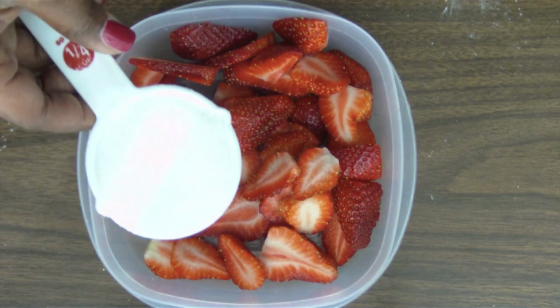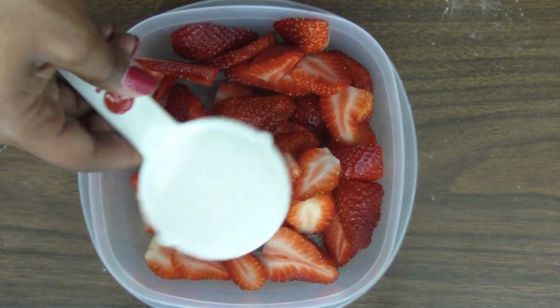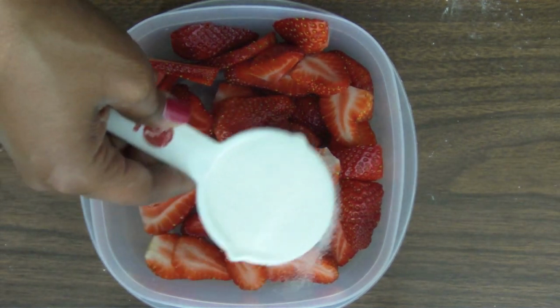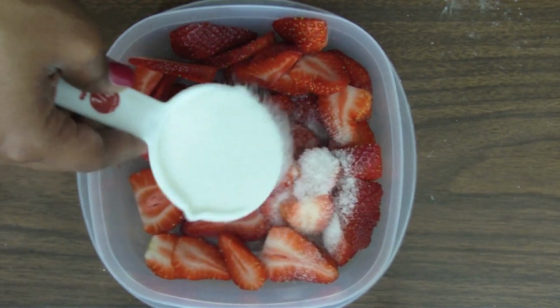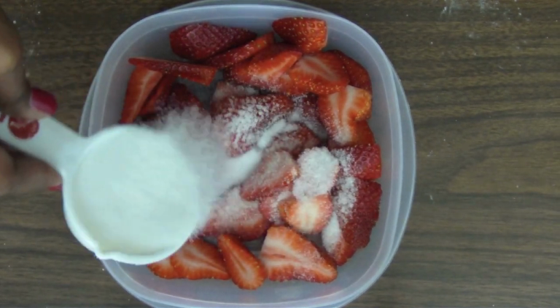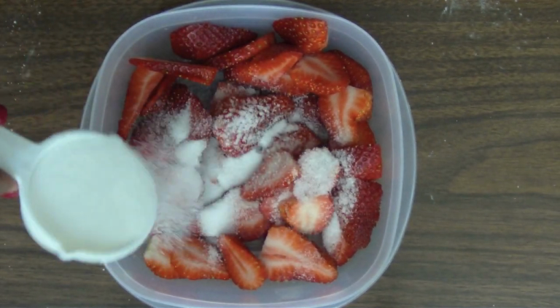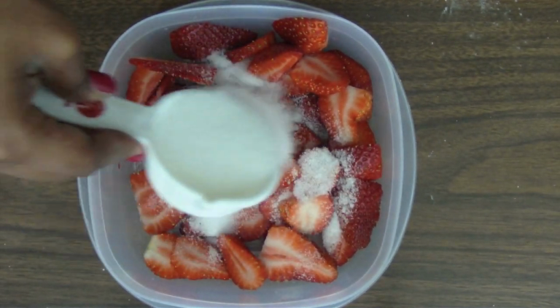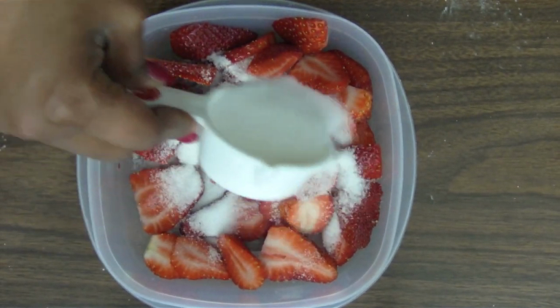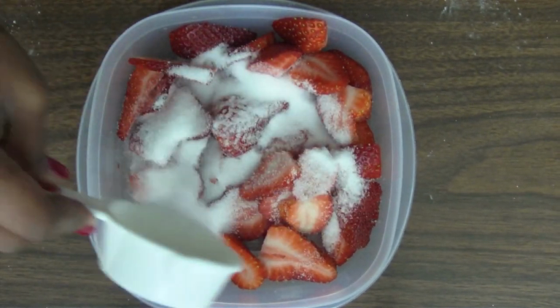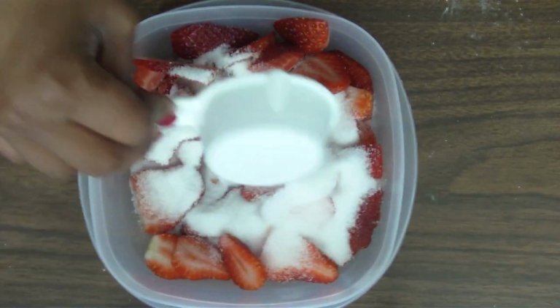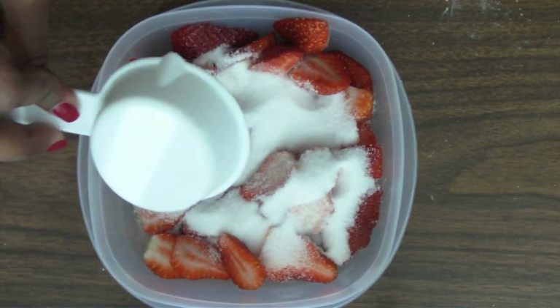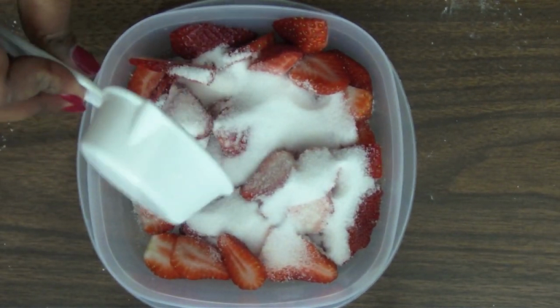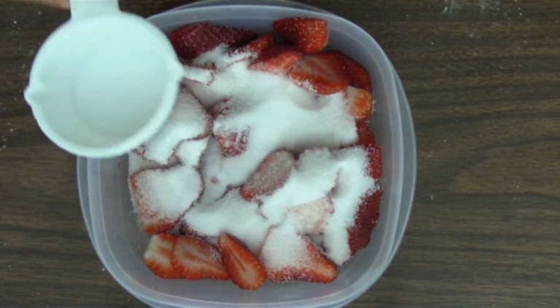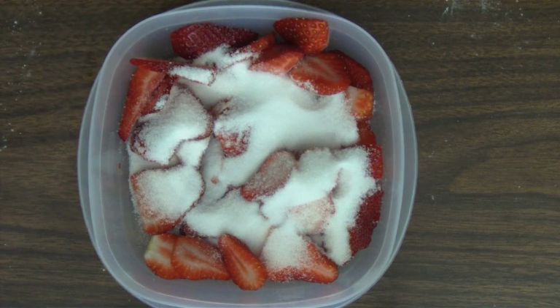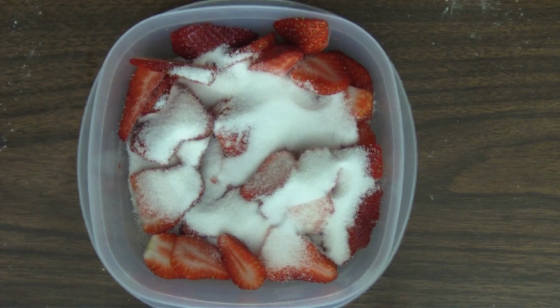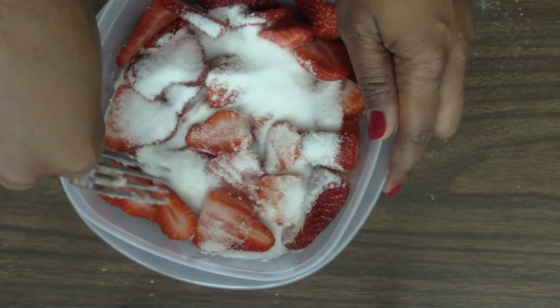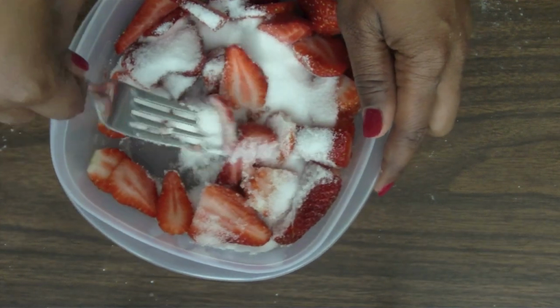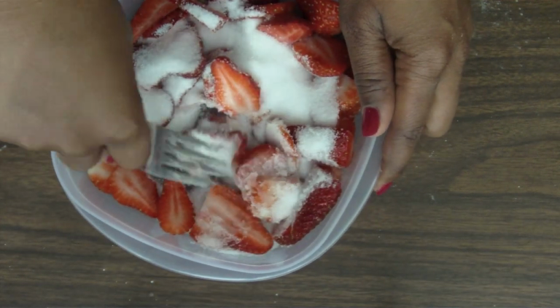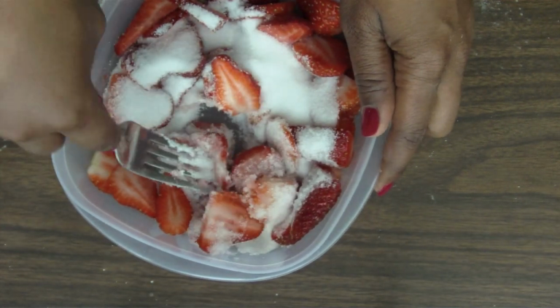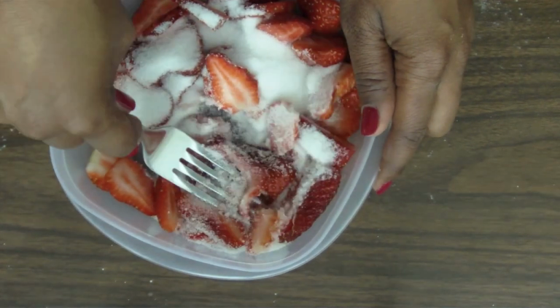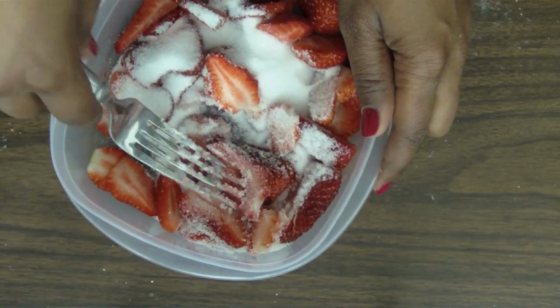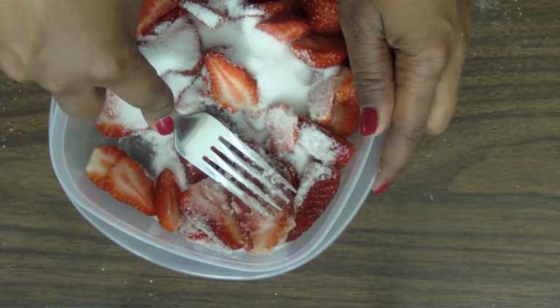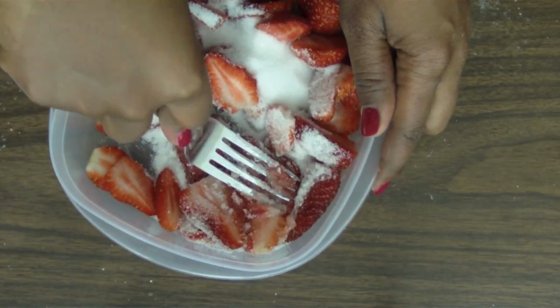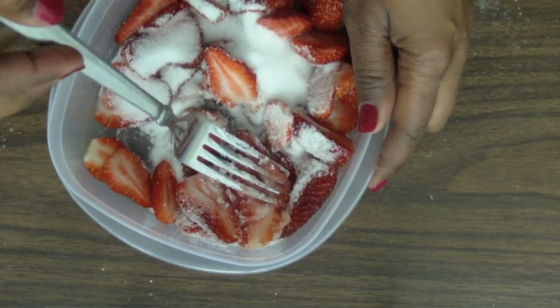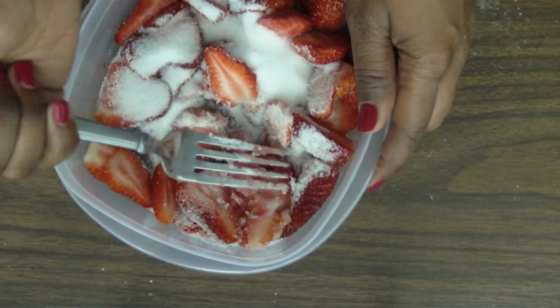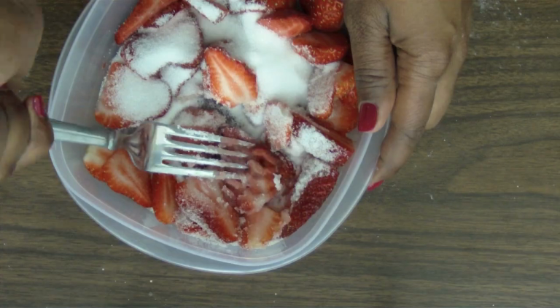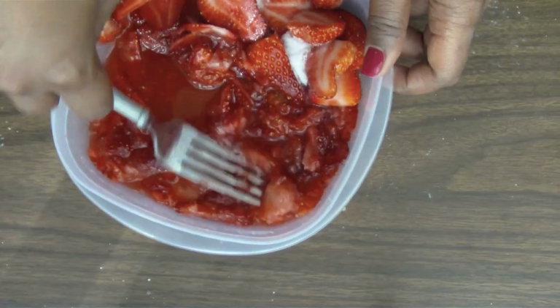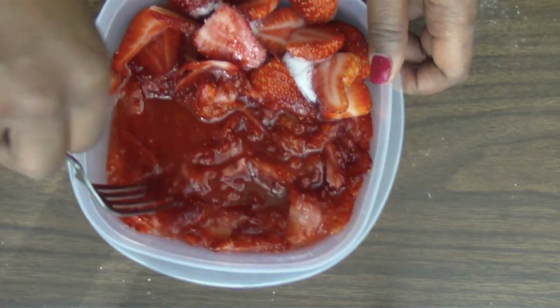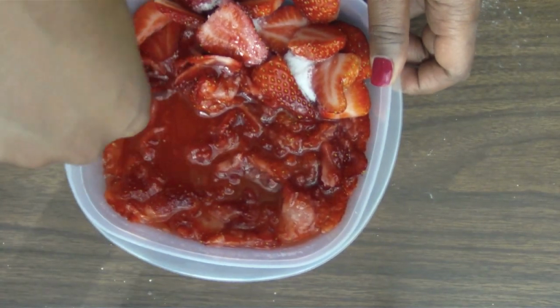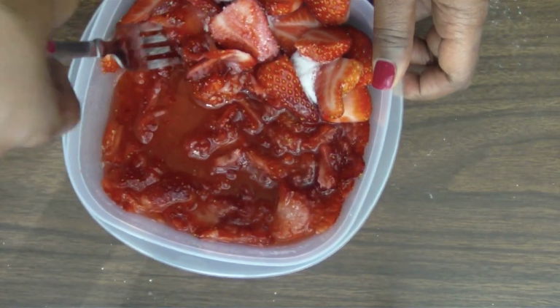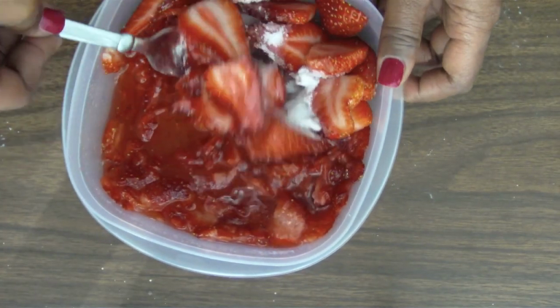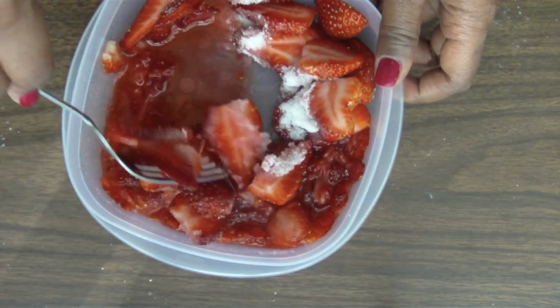Next, take about two cups of sliced strawberries with about a fourth of a cup of sugar. Mash up about half of them and then stir them all together once you have them looking like this.